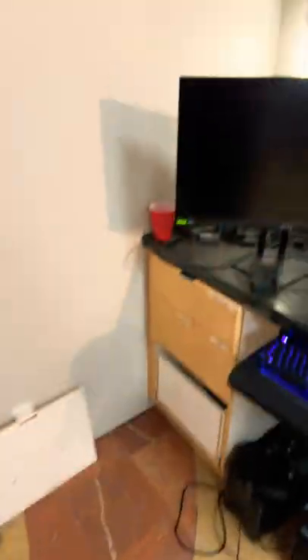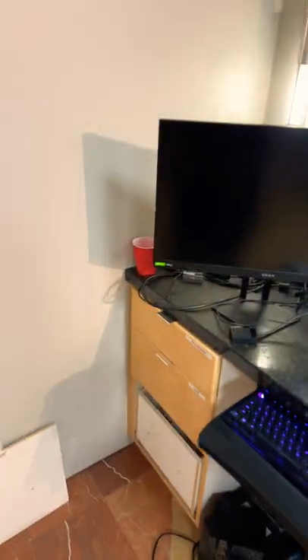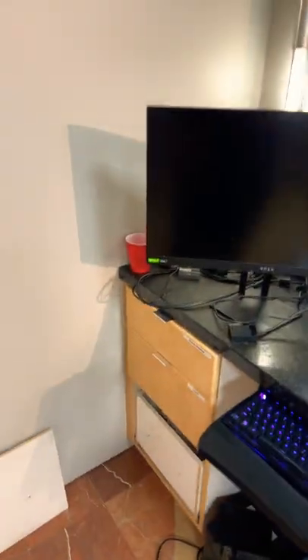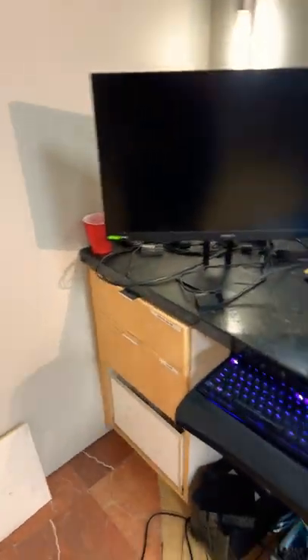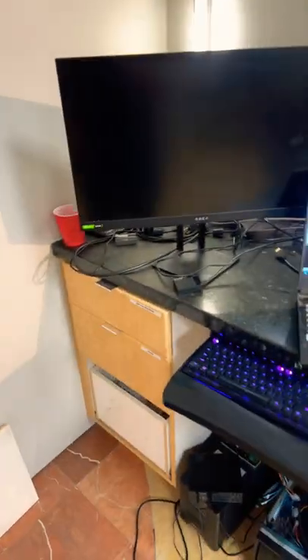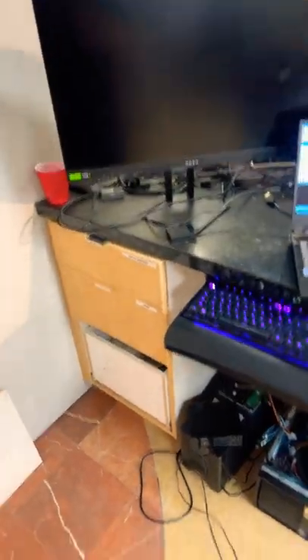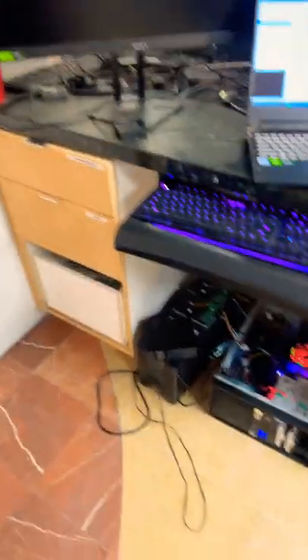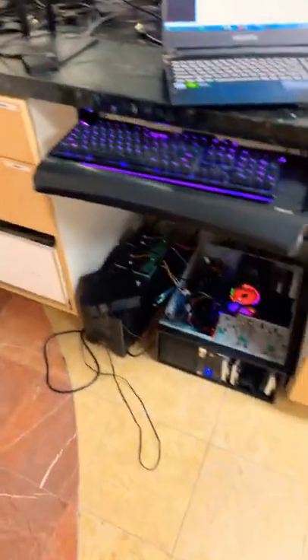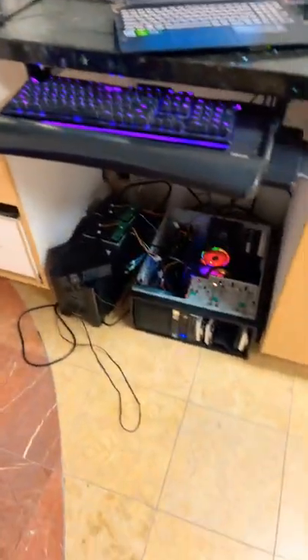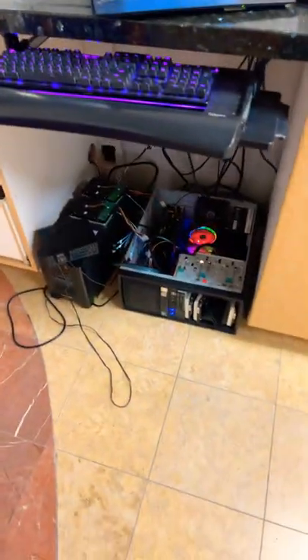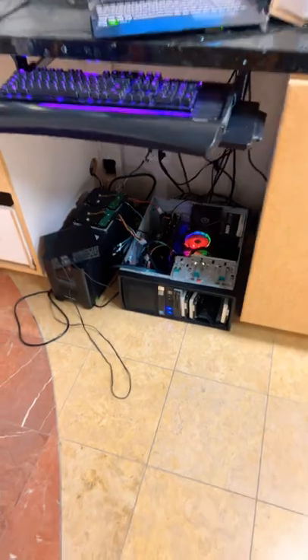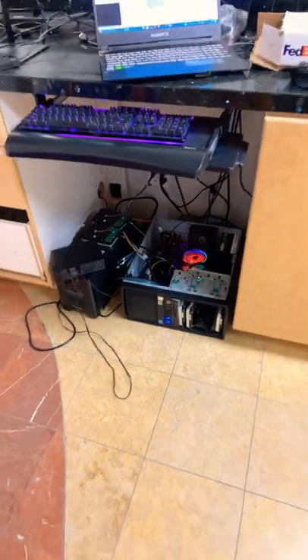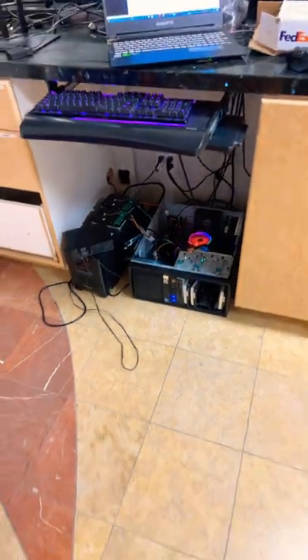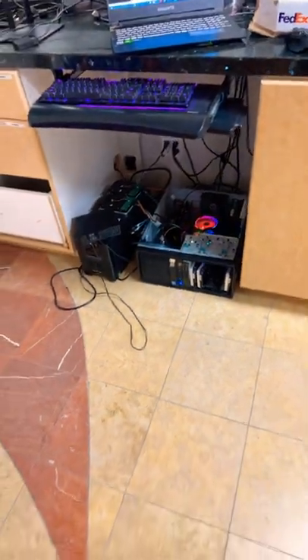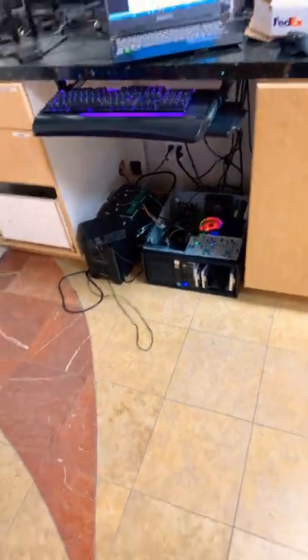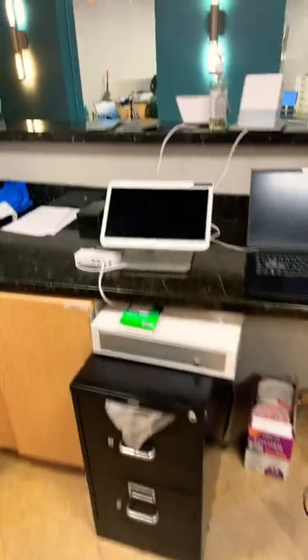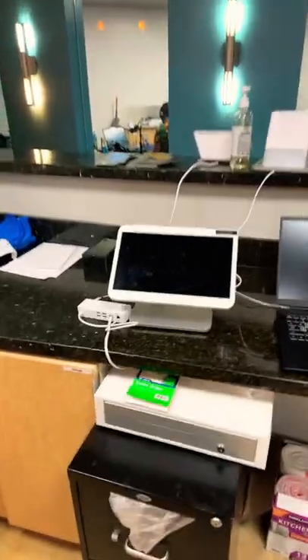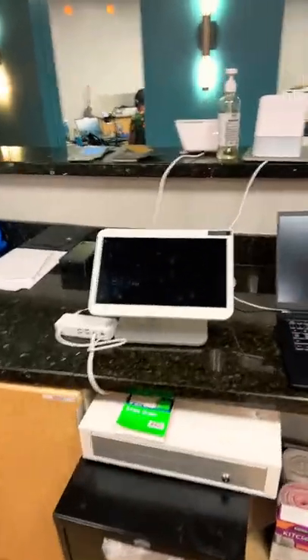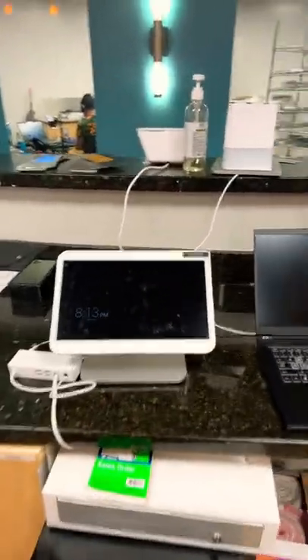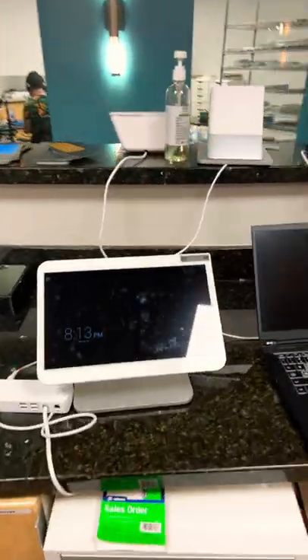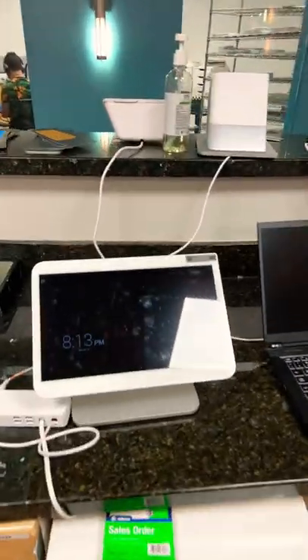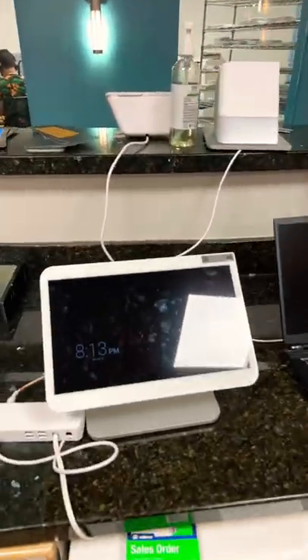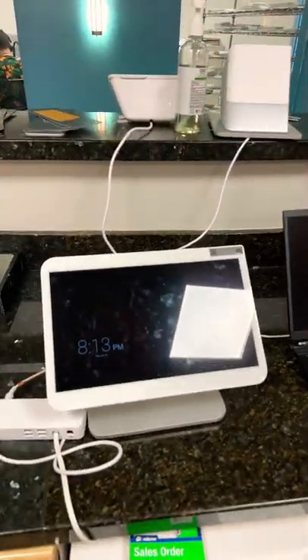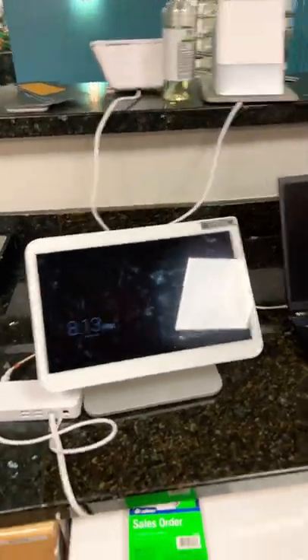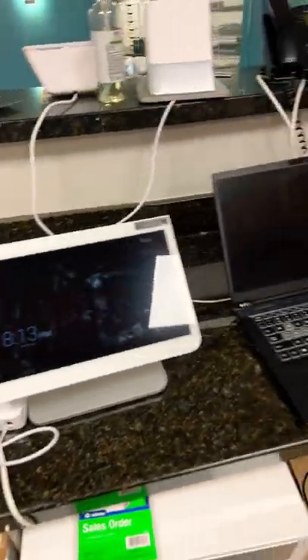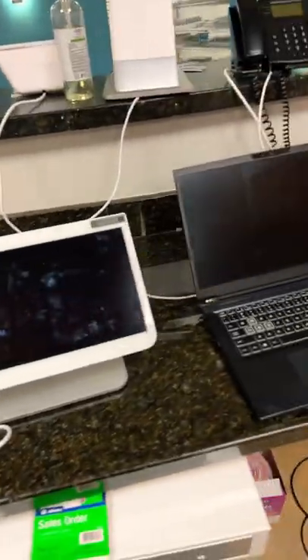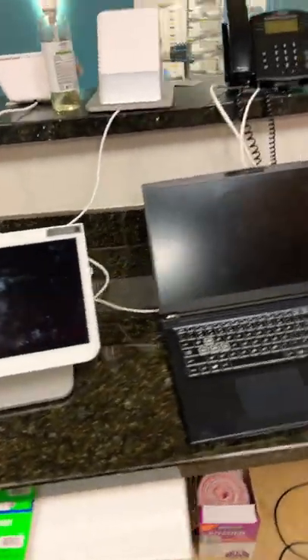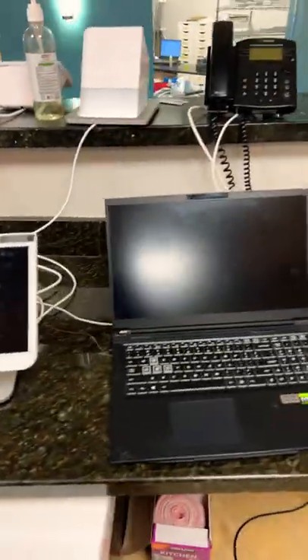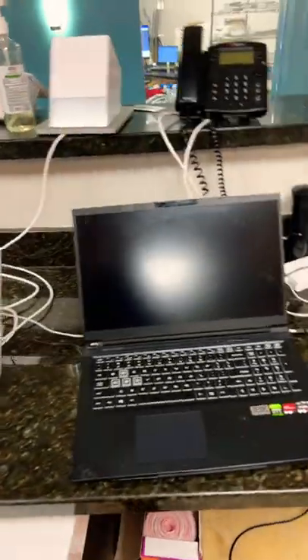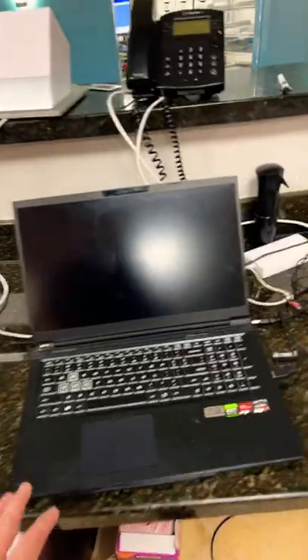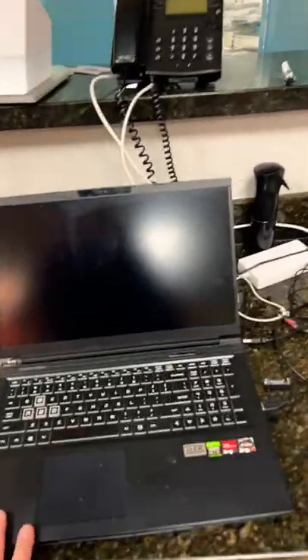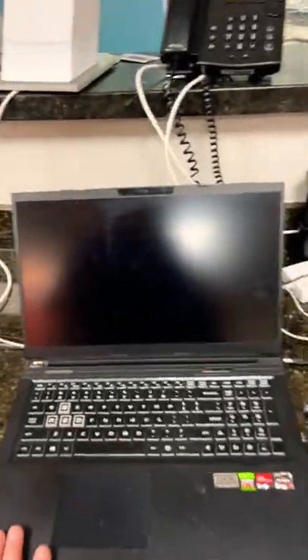And this here is my web server. This is our current POS system — it's Clover. I'm going to switch to Repair Desk here shortly.